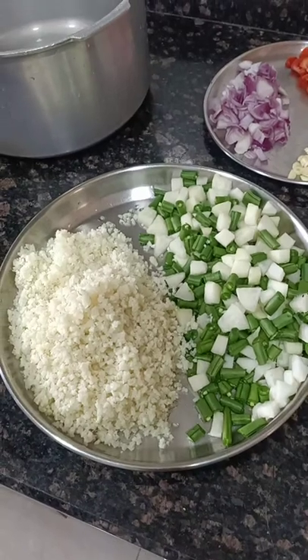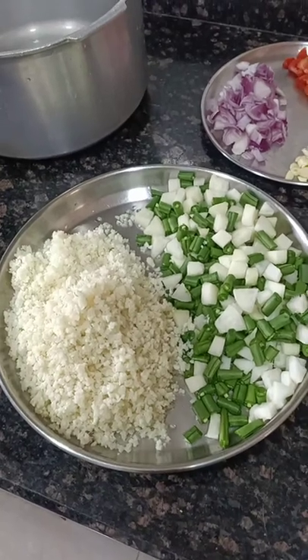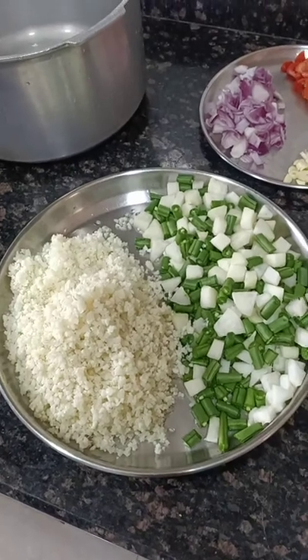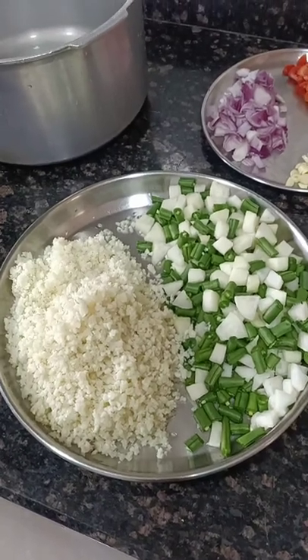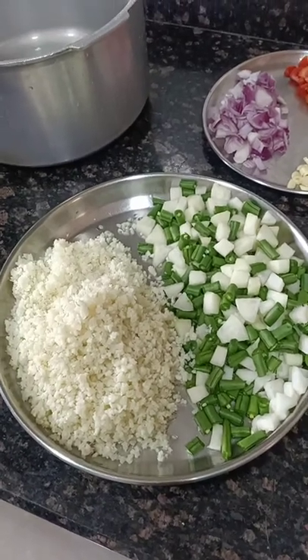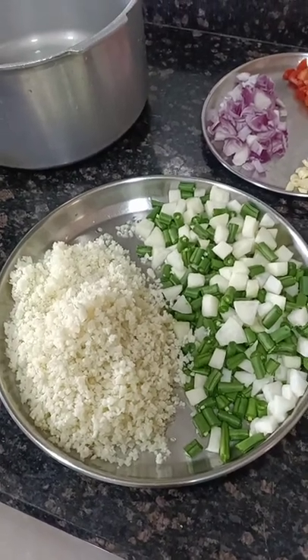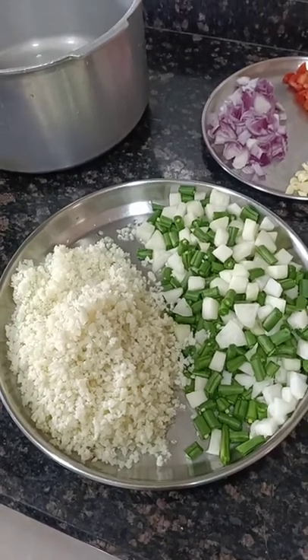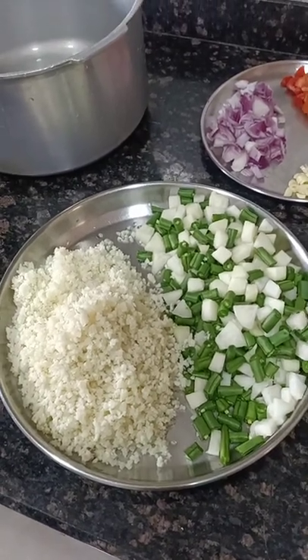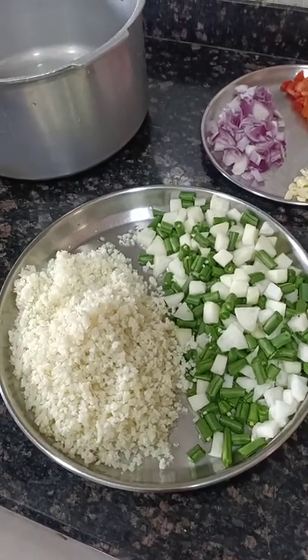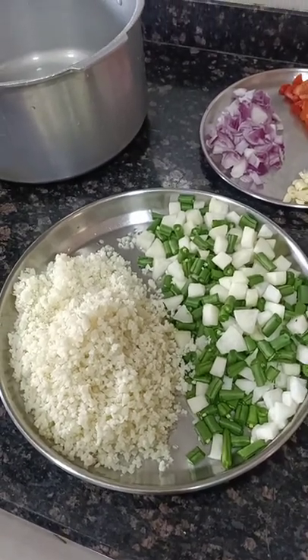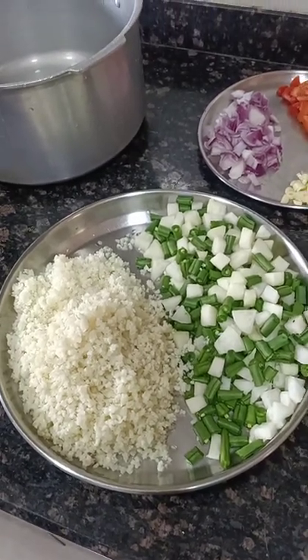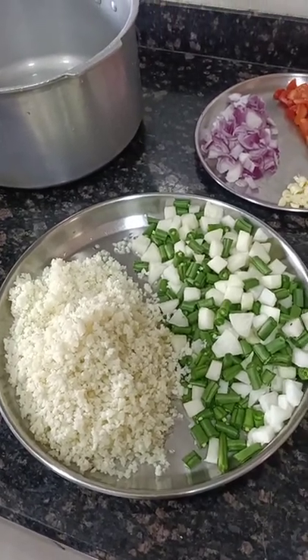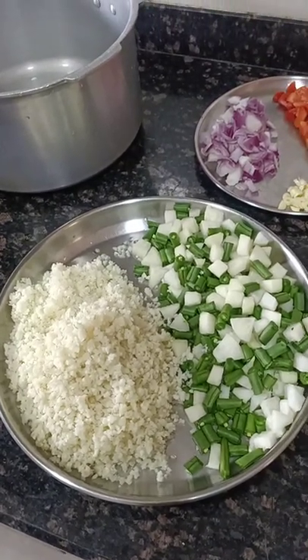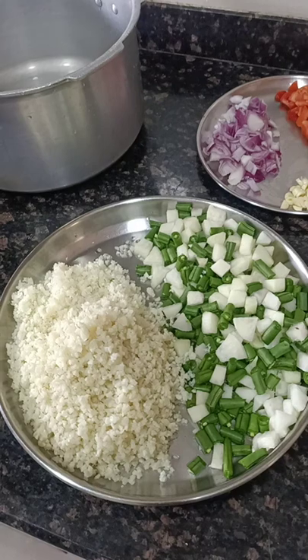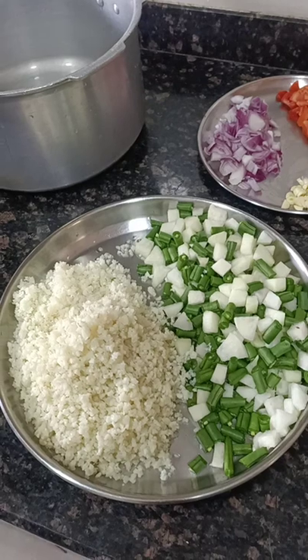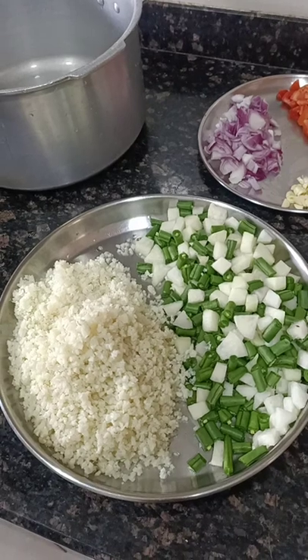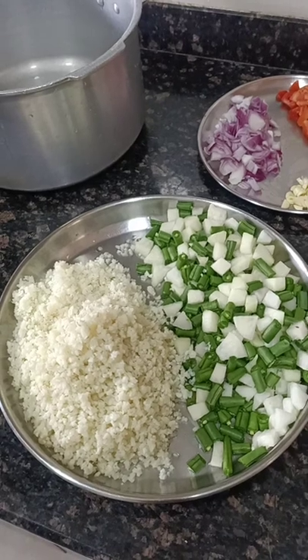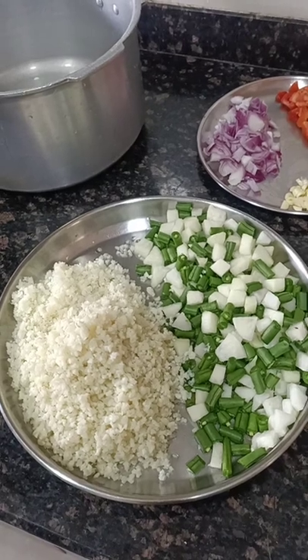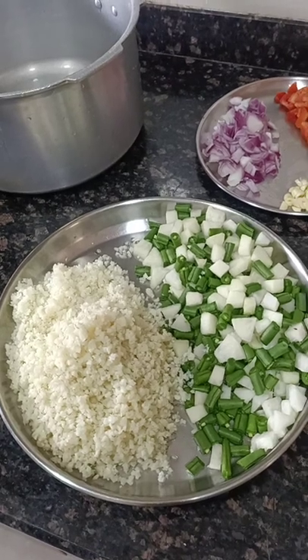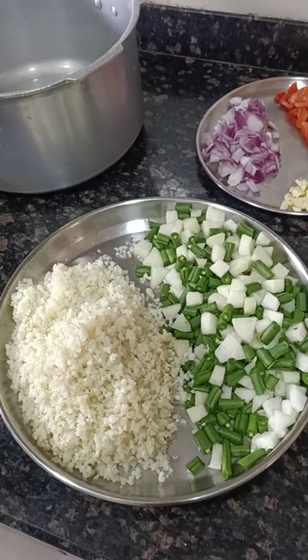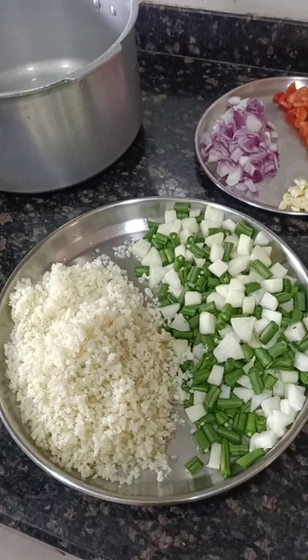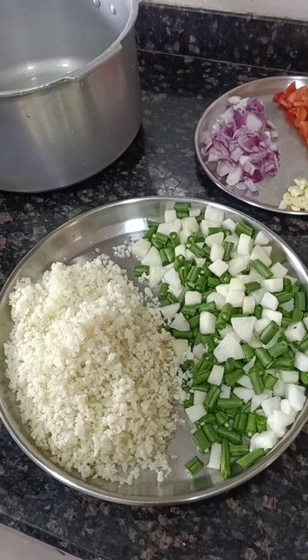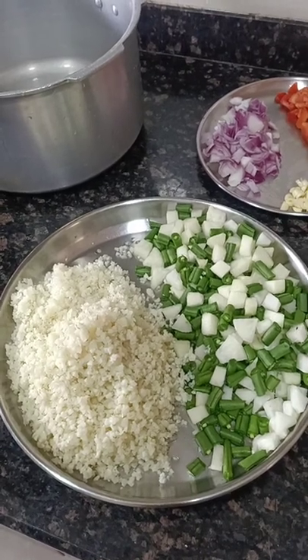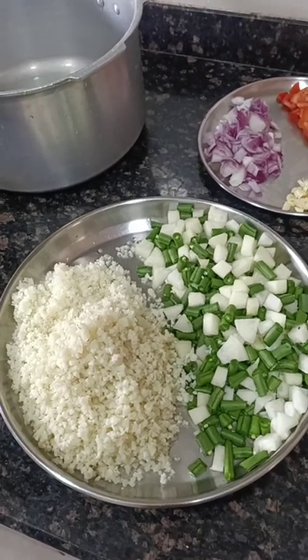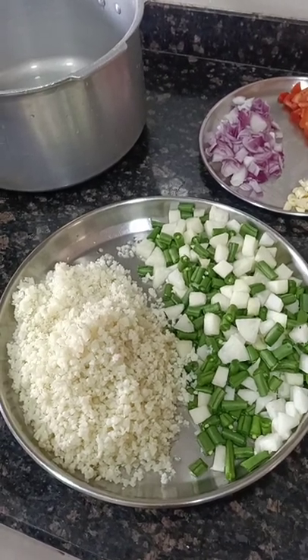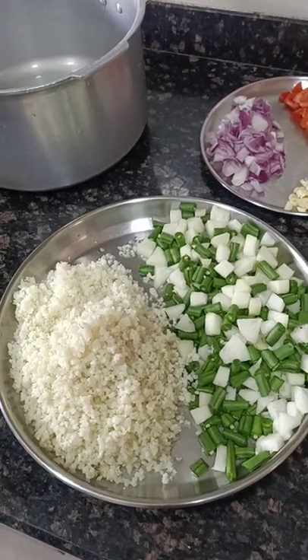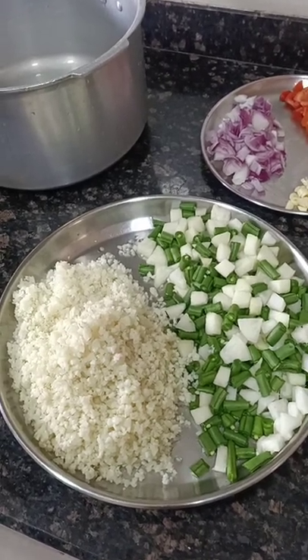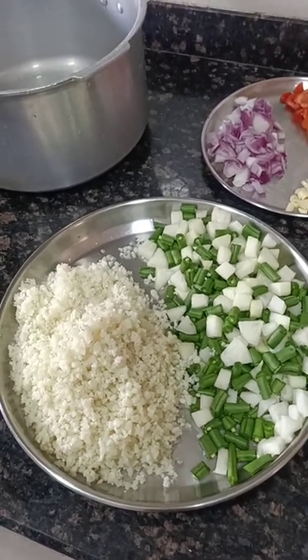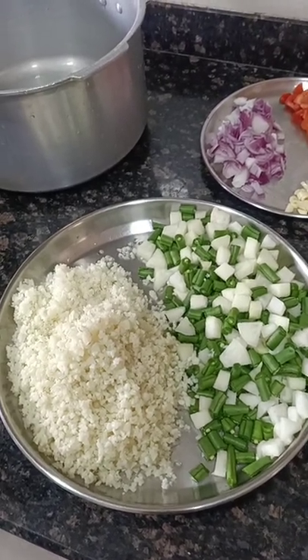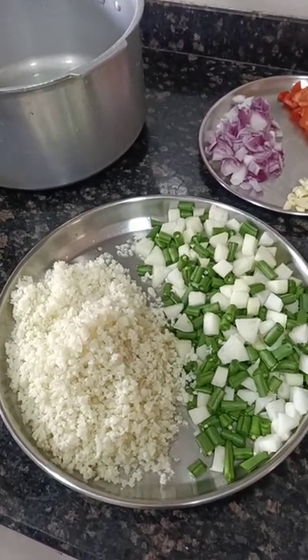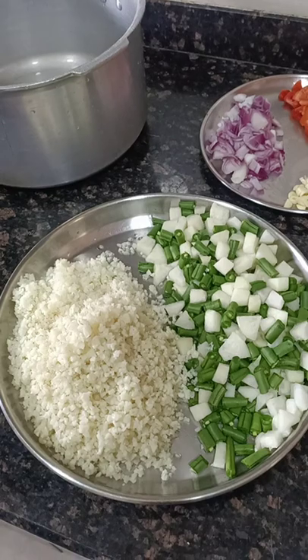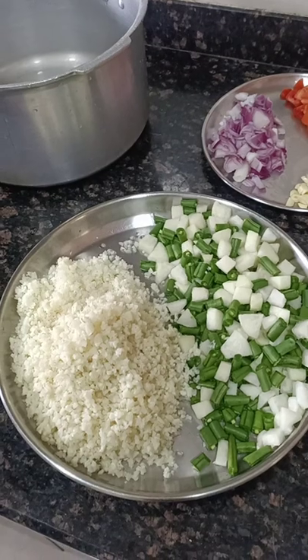Friends, today we are going to prepare Cauliflower Rice Bisibelebath, a South Indian — especially Karnataka — special item.